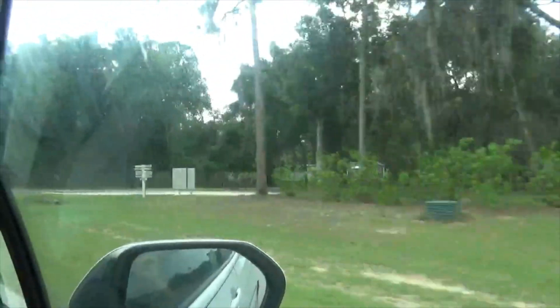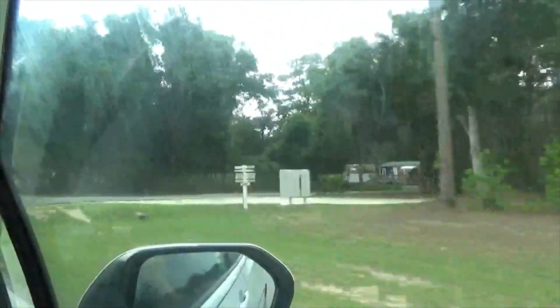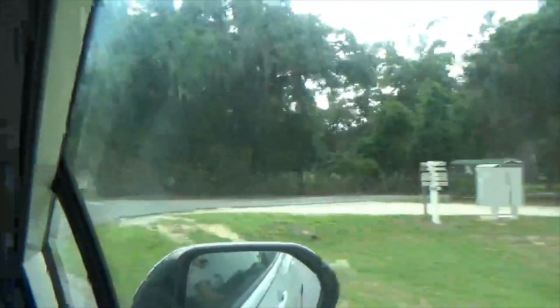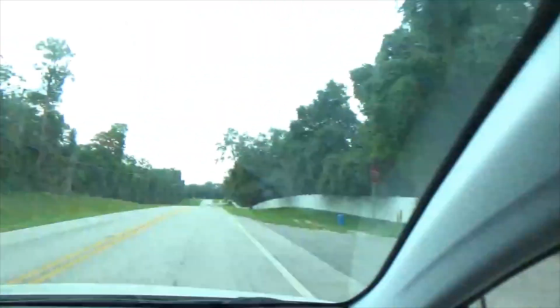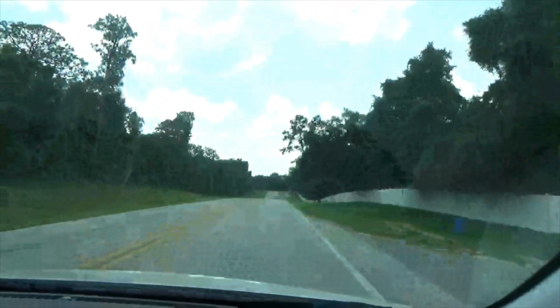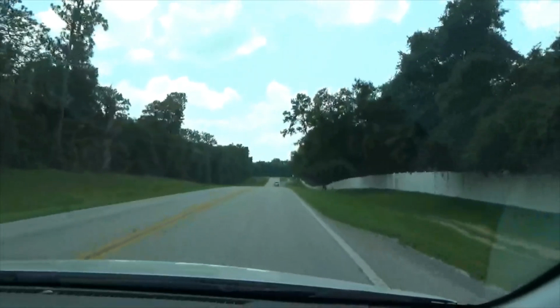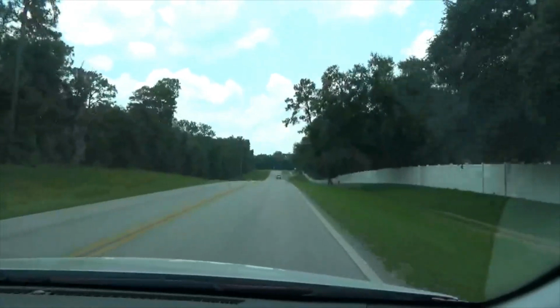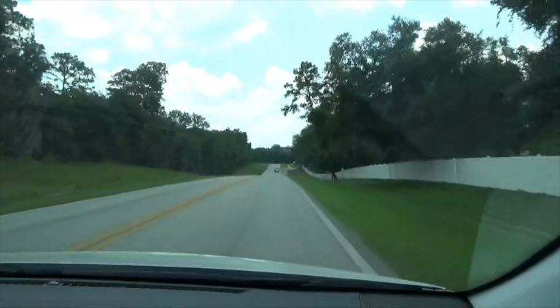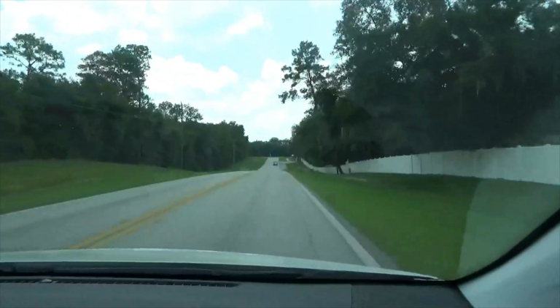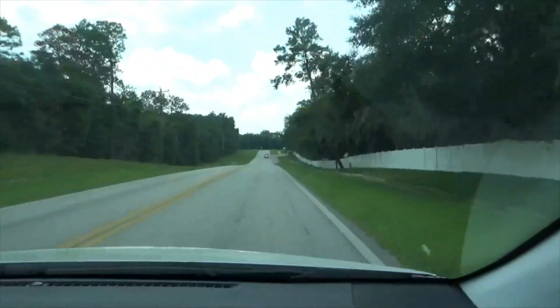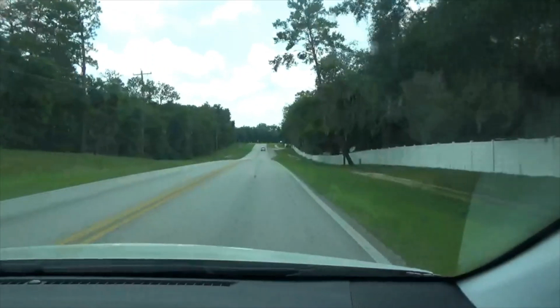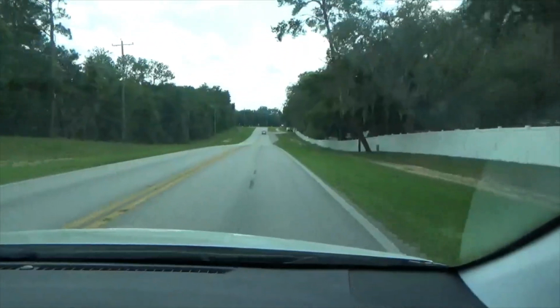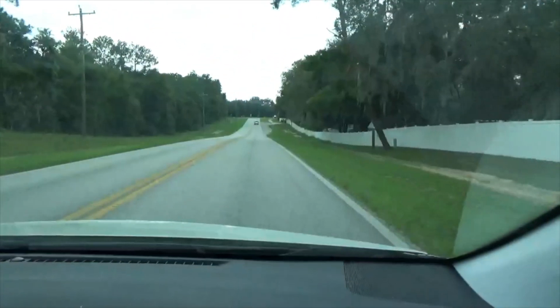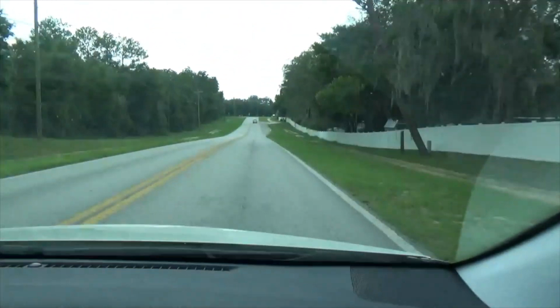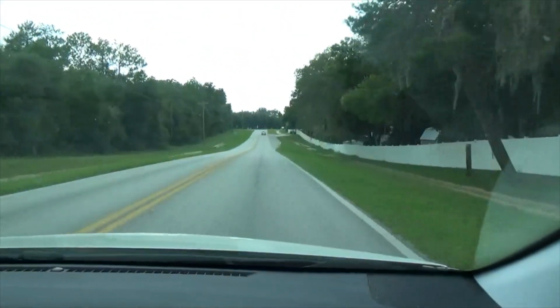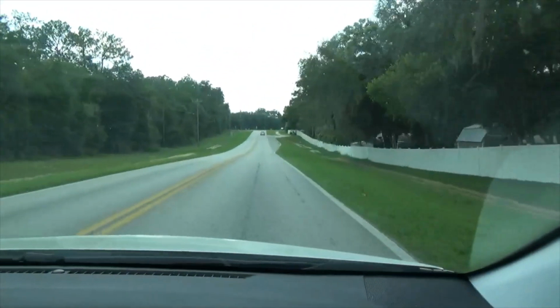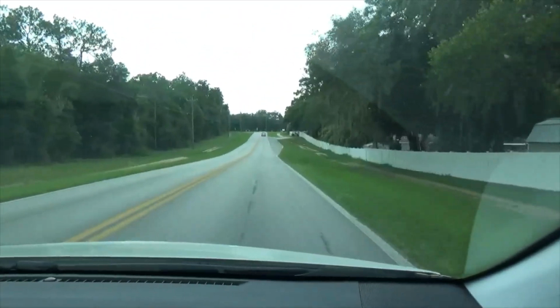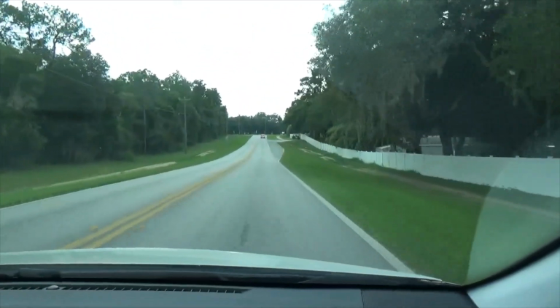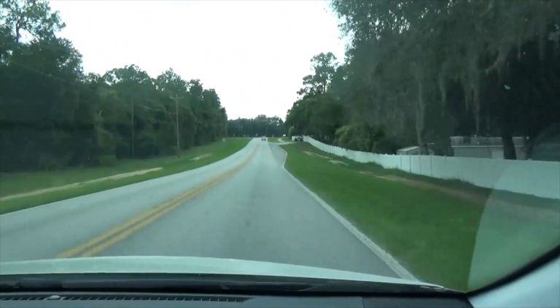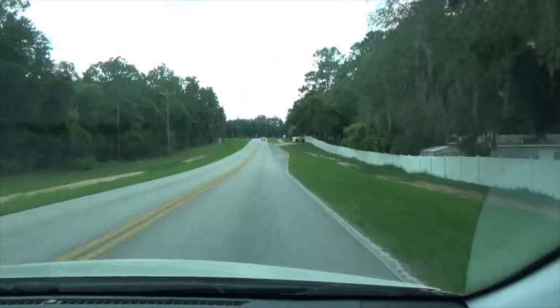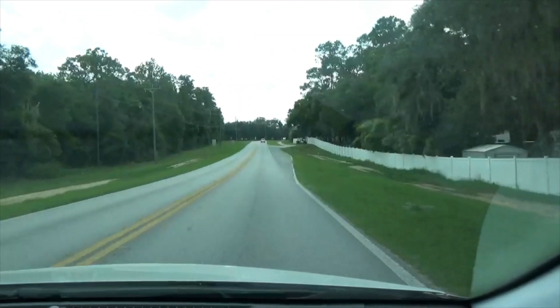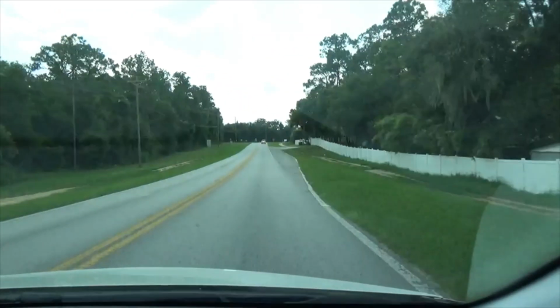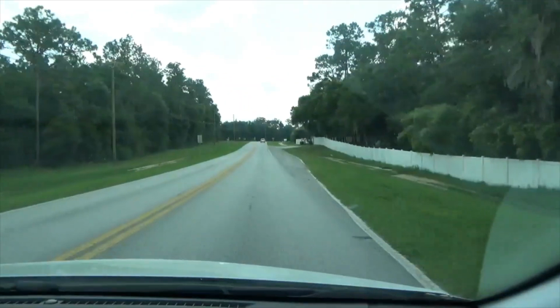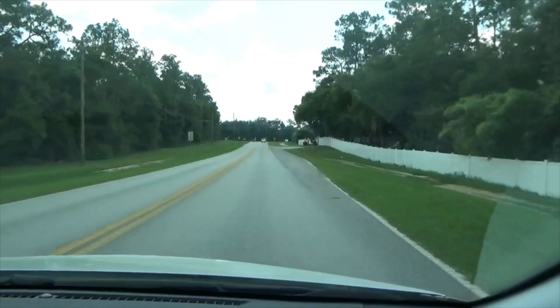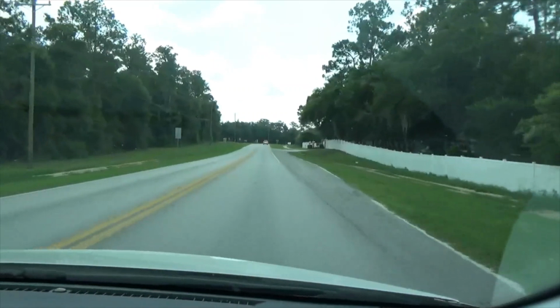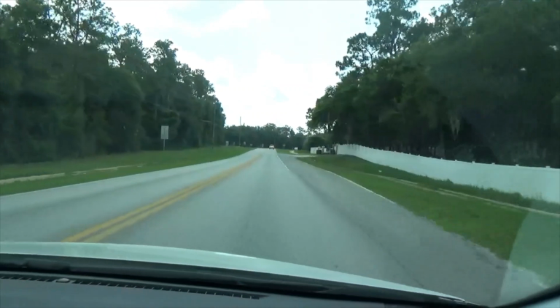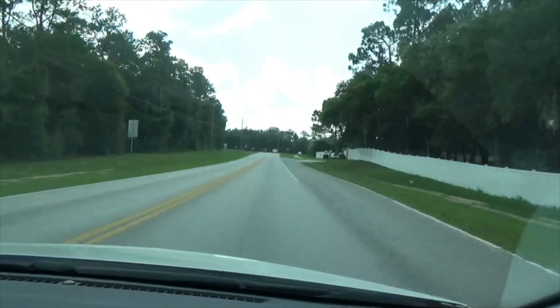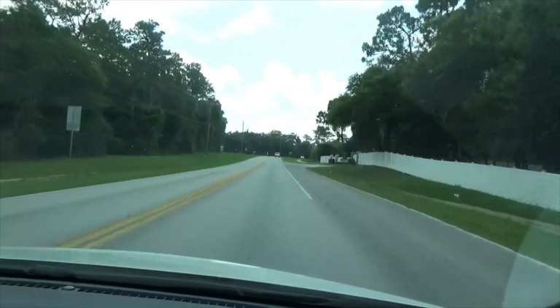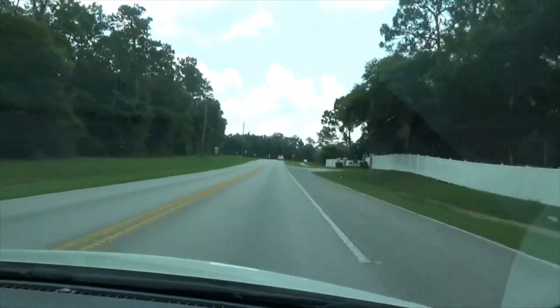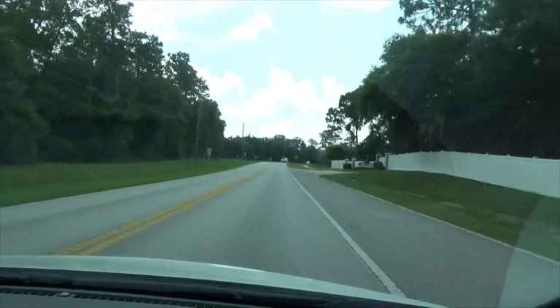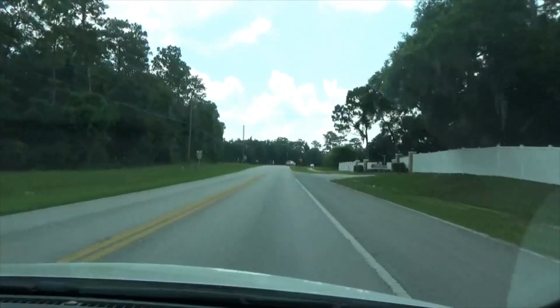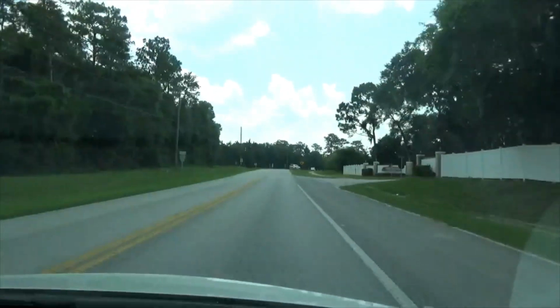And we are elbow deep in the Ocala National Forest here as well. We have to drive all through the Ocala National Forest to get us to where we're going, to Aster.